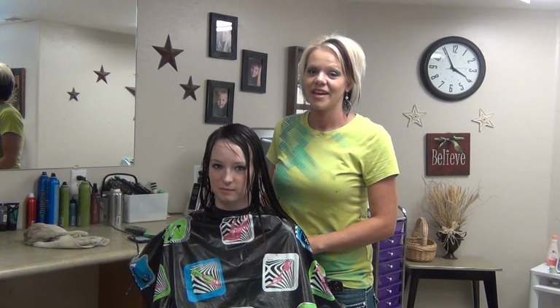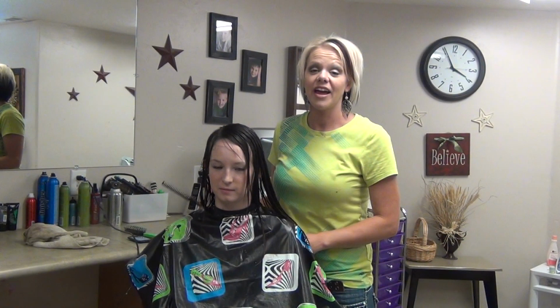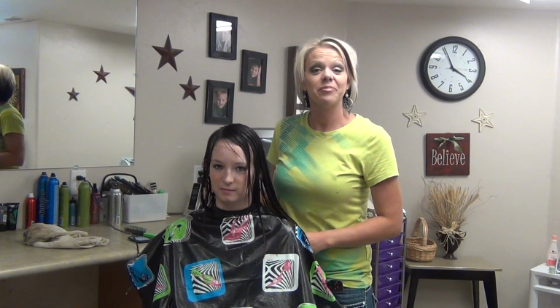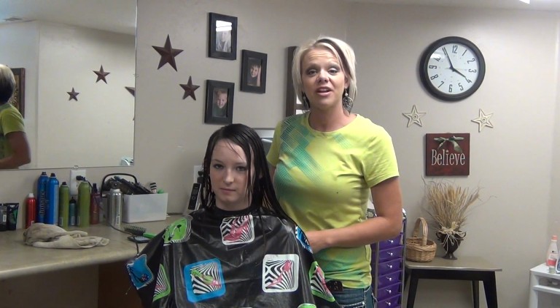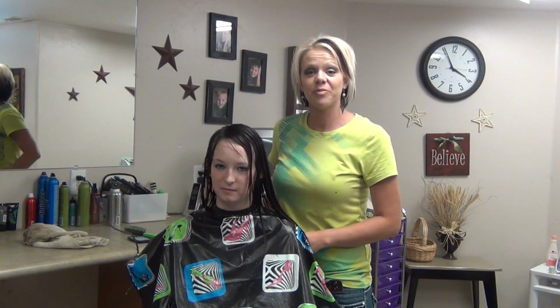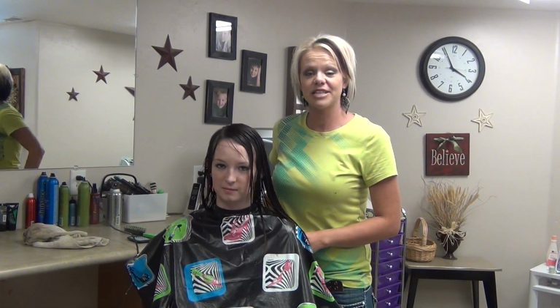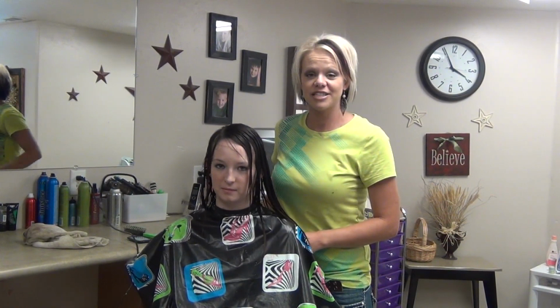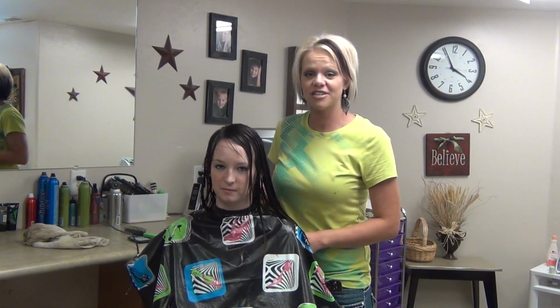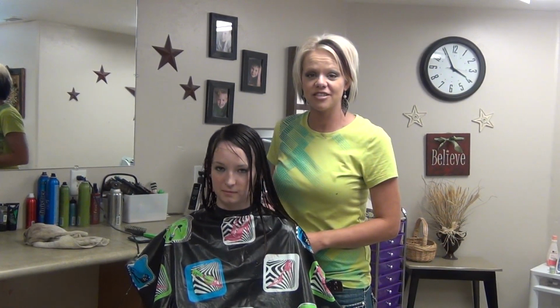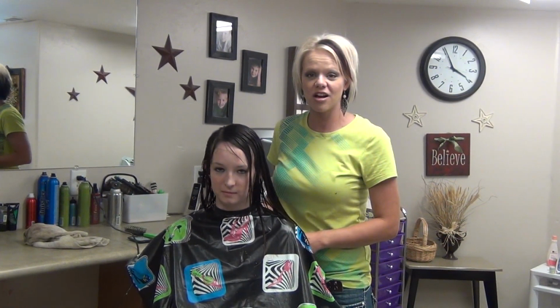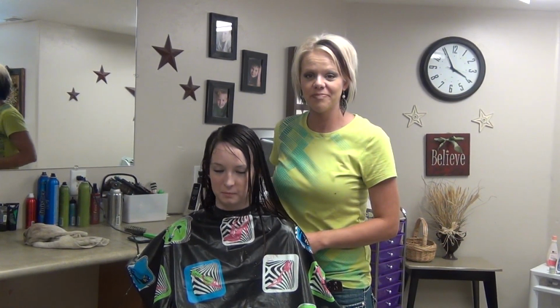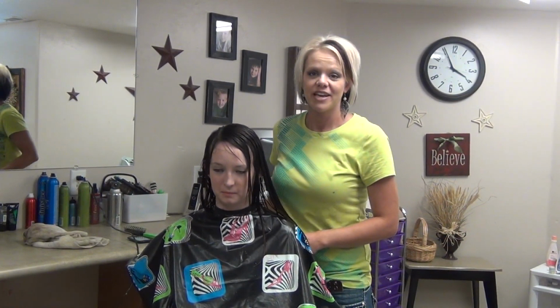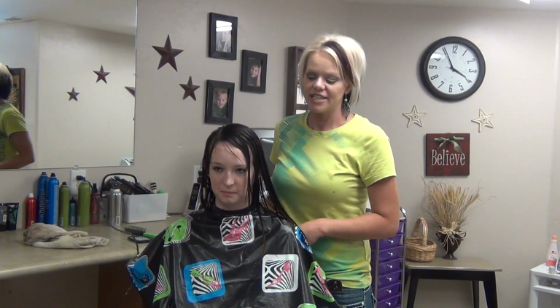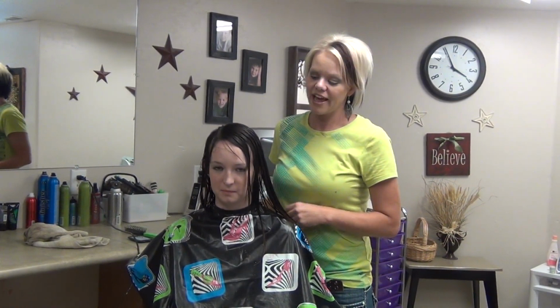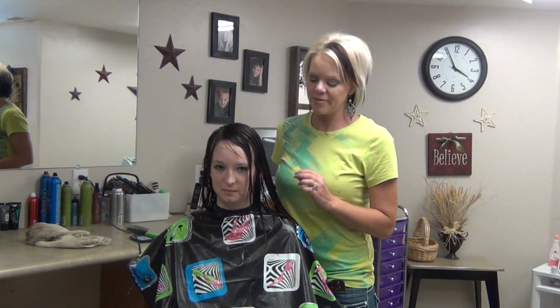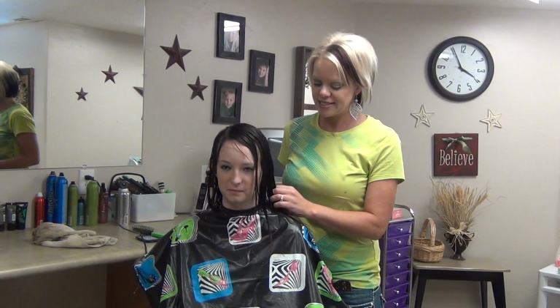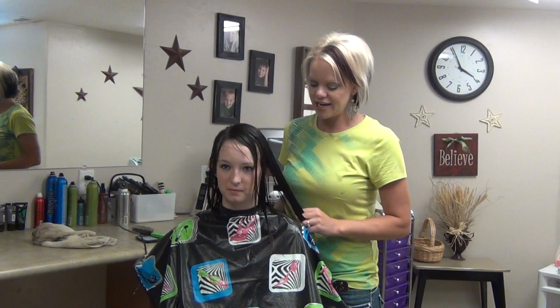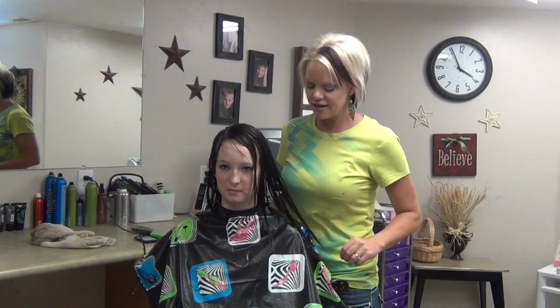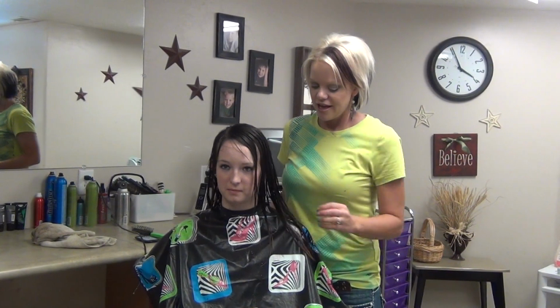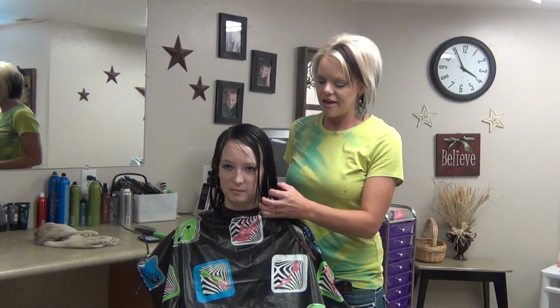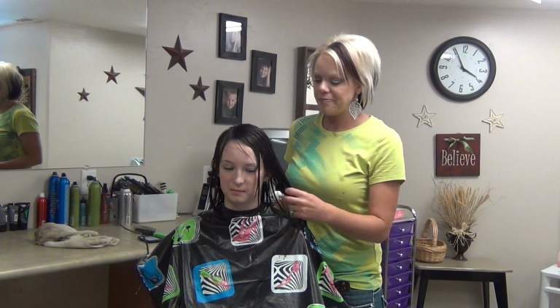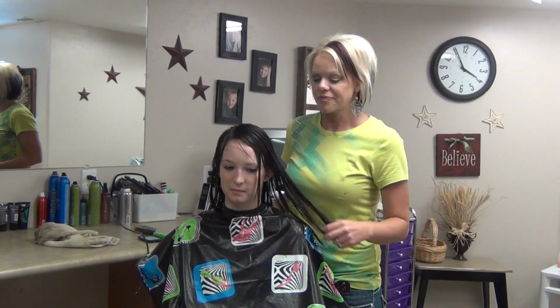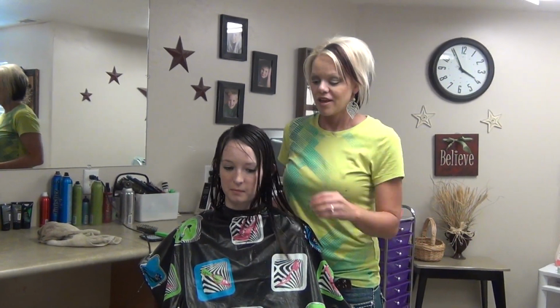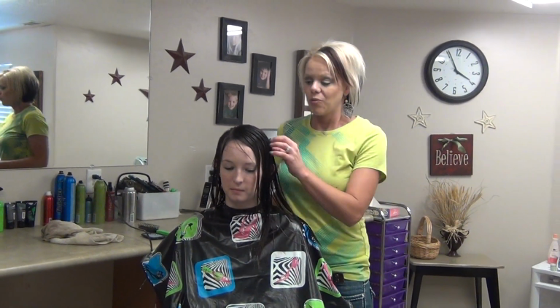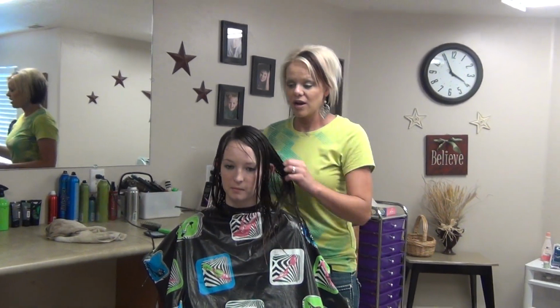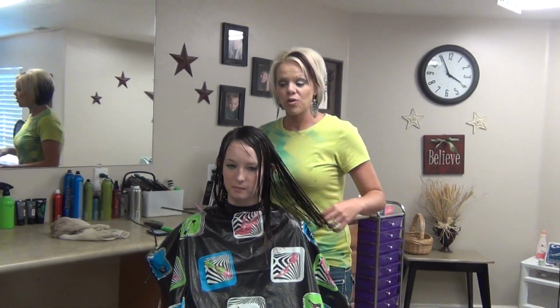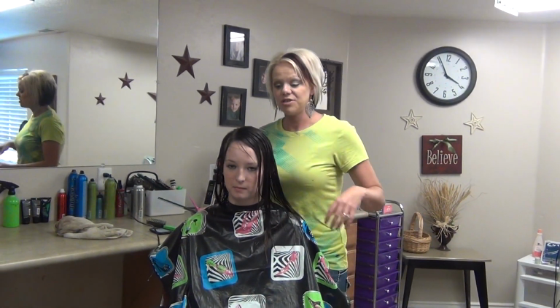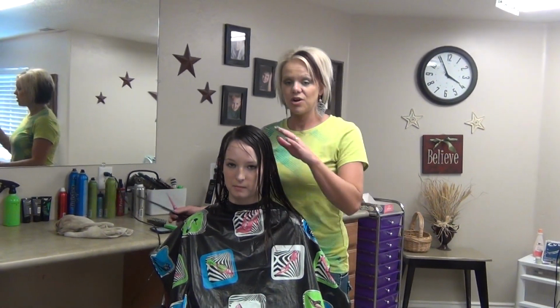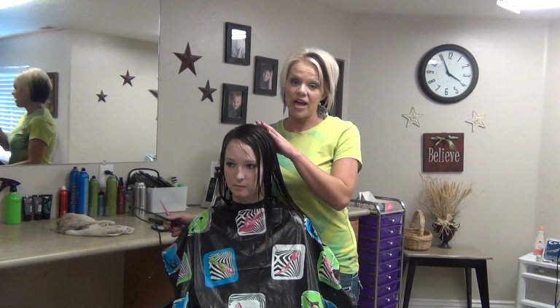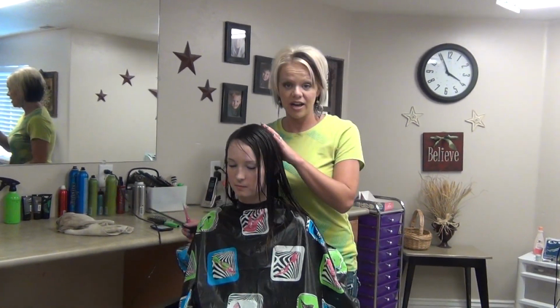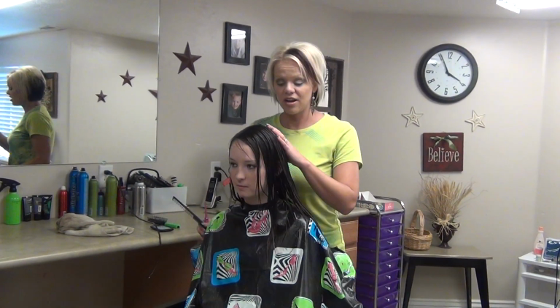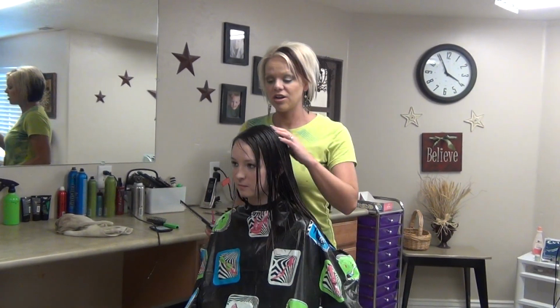Hi, I'm Radonna from BoysAndGirlsHairStyles.com. Today I have Mackenzie here. We are going to show a haircut on her.